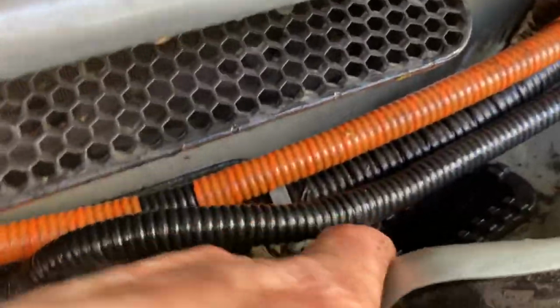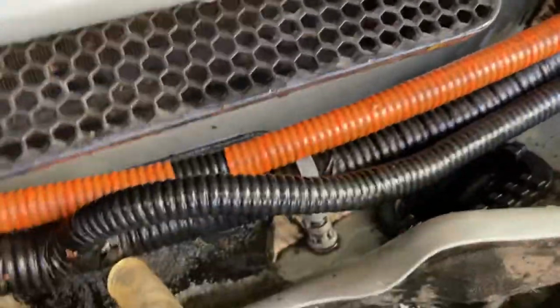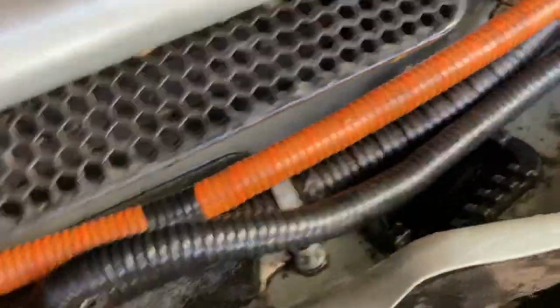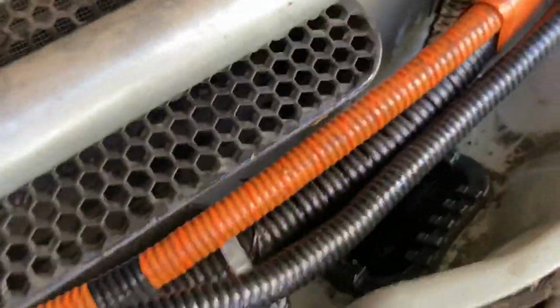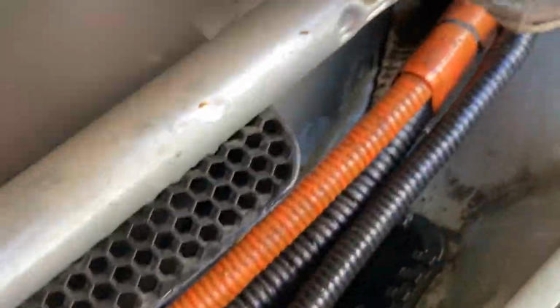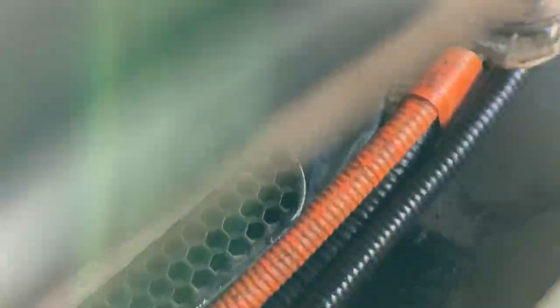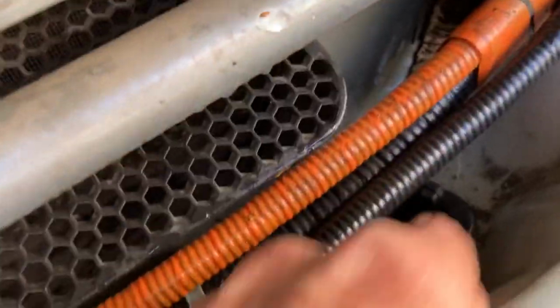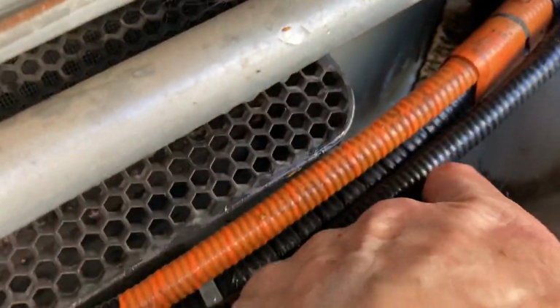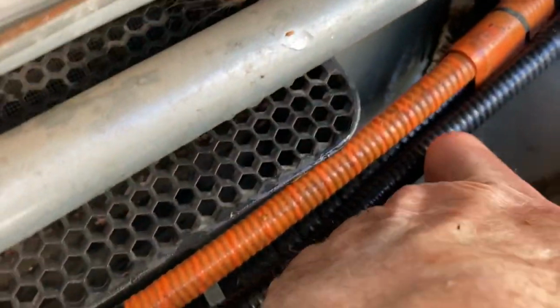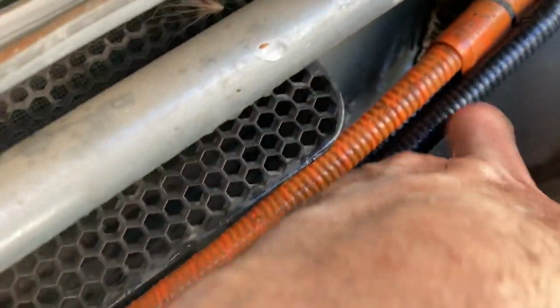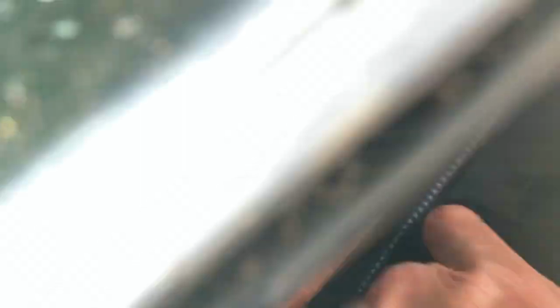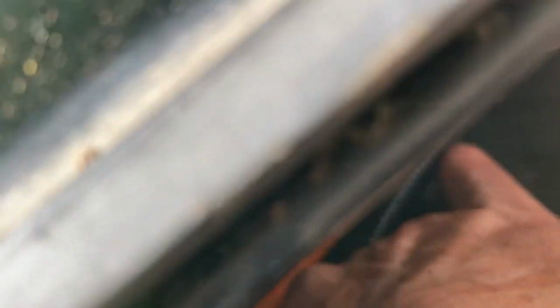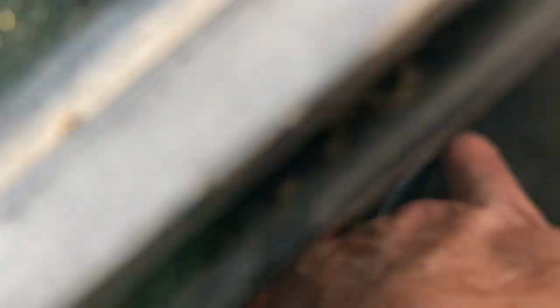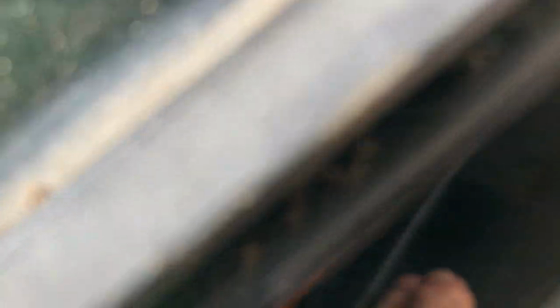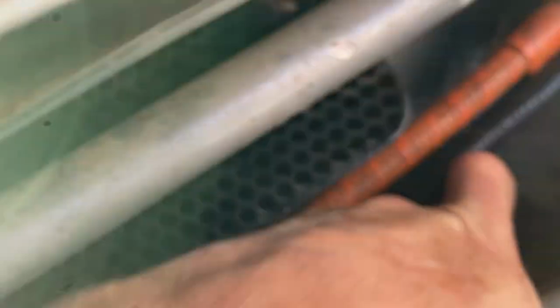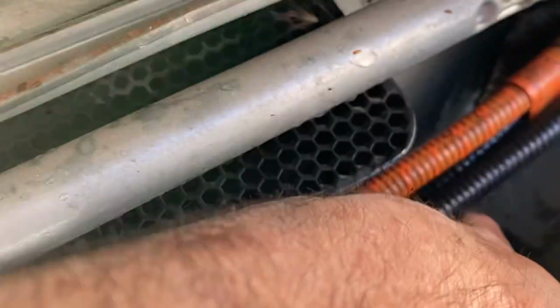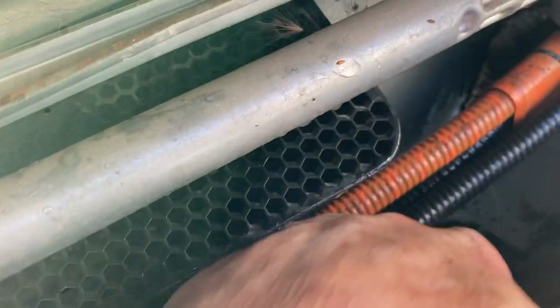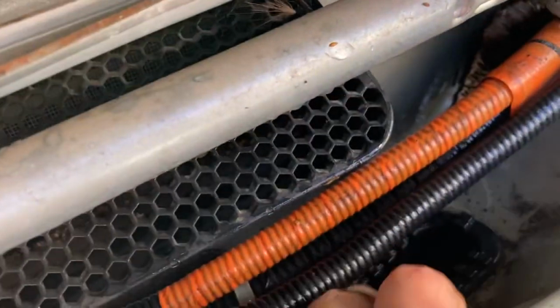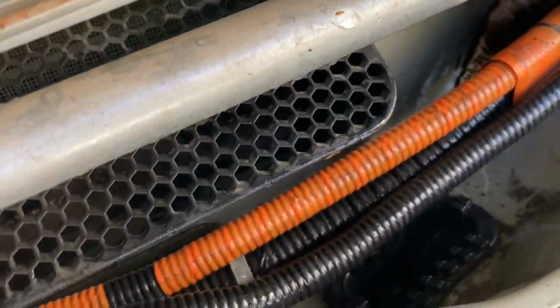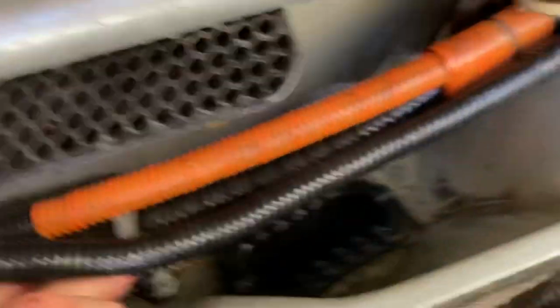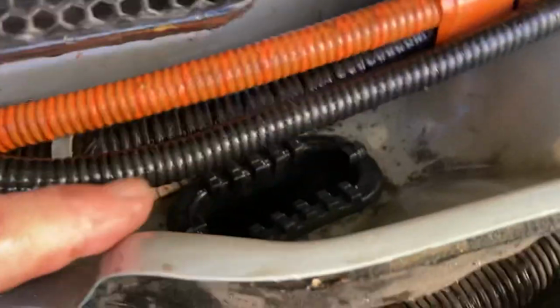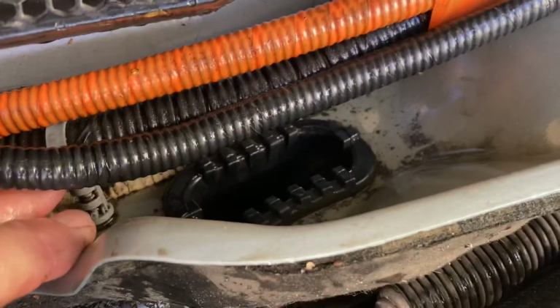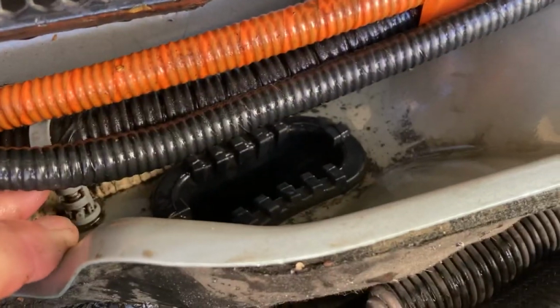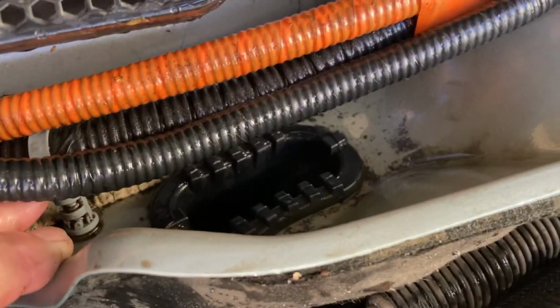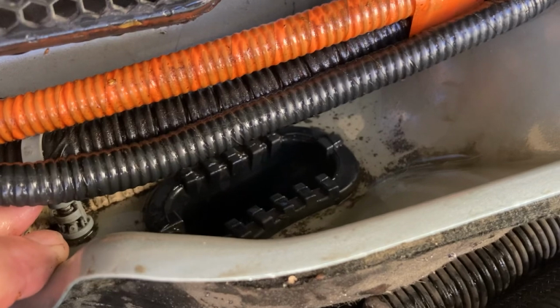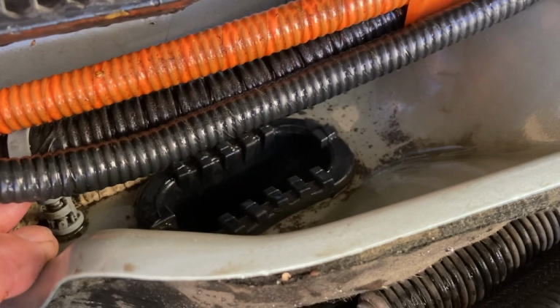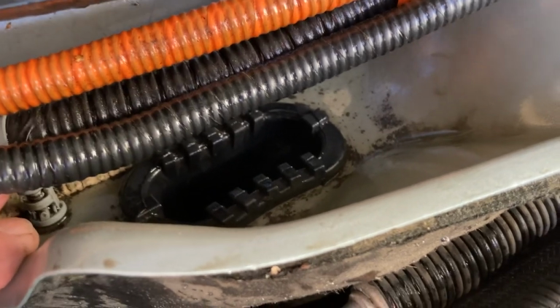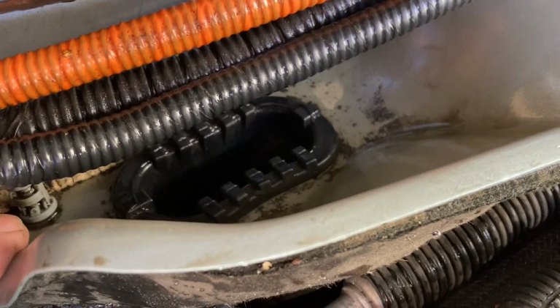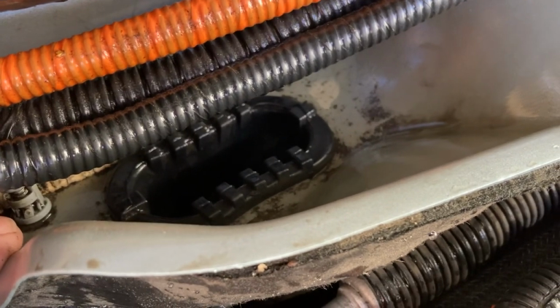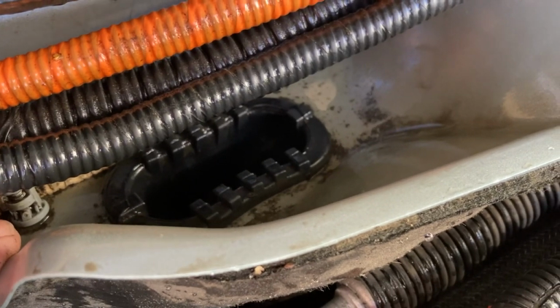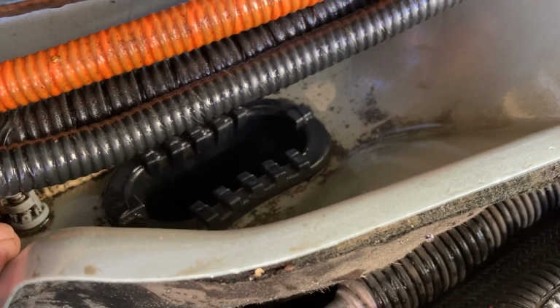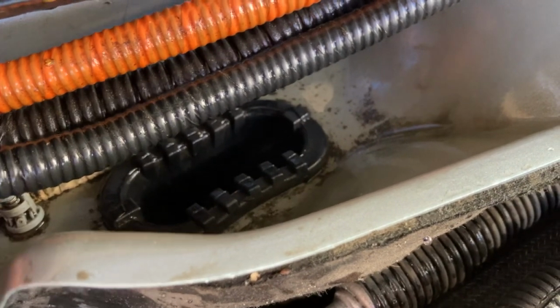I was feeling around for what felt like the lowest part and wasn't finding anything. Then I went over to the right and found a spot — I put my finger in there thinking maybe it was just leaves, but that didn't clear it. I tried running a long zip tie down there and that didn't work either; it hit a curve.